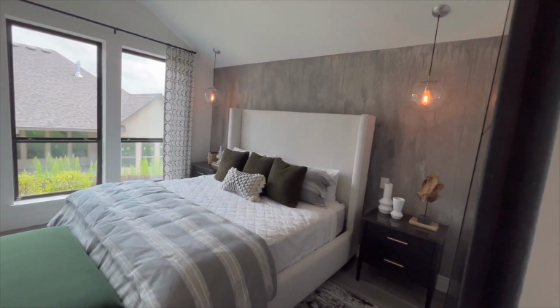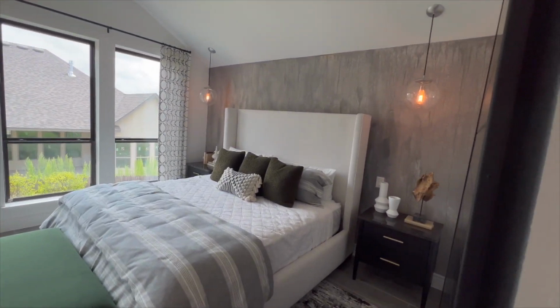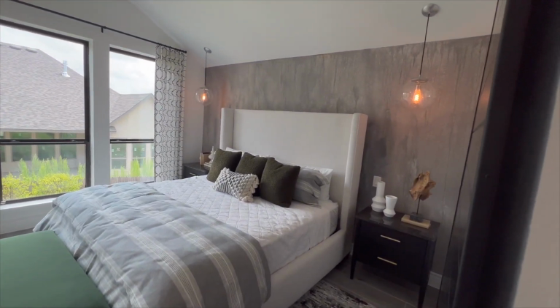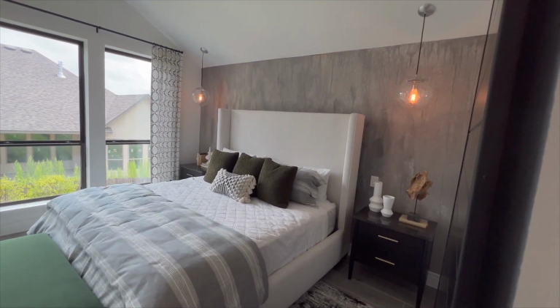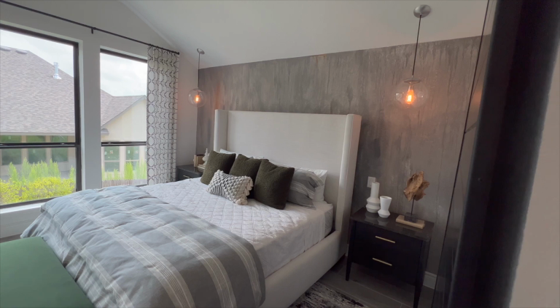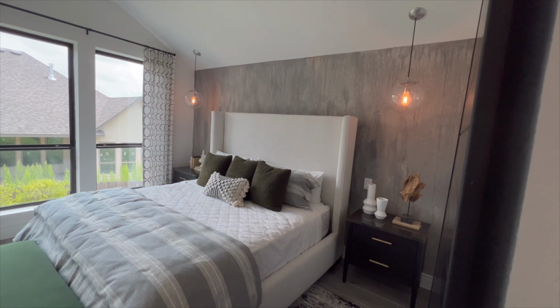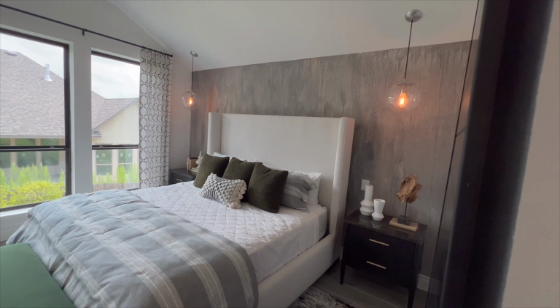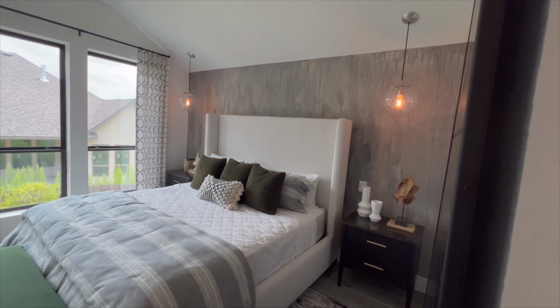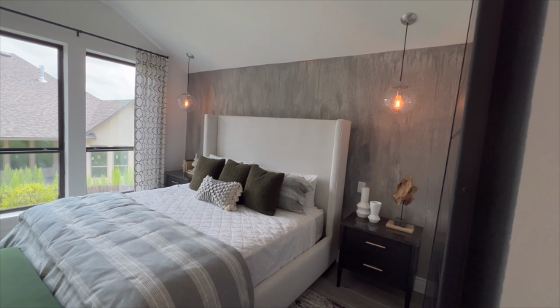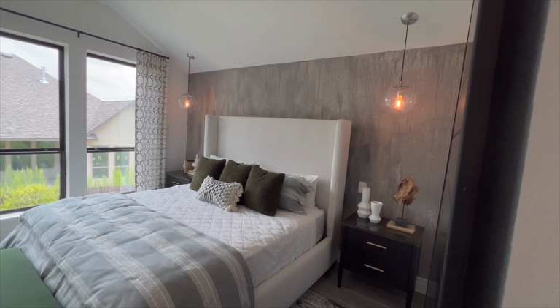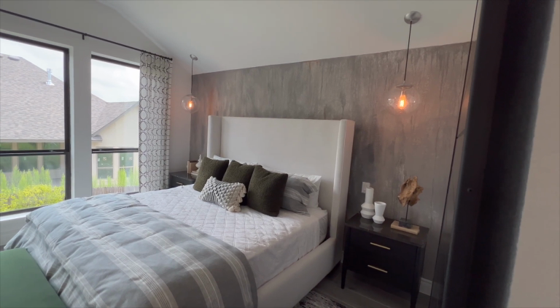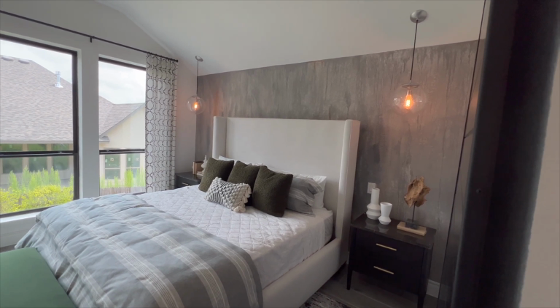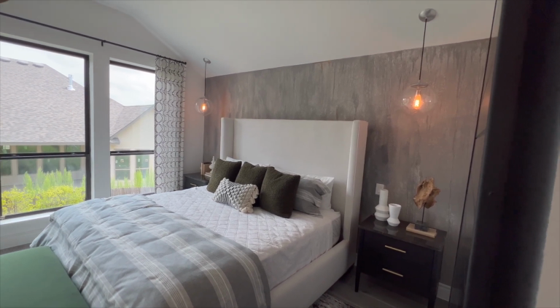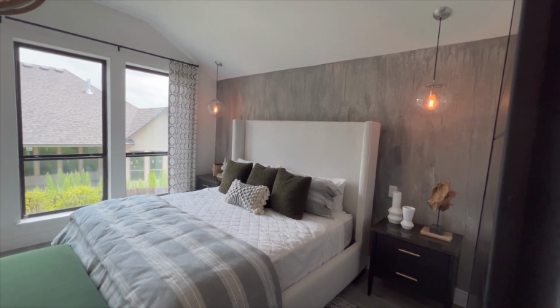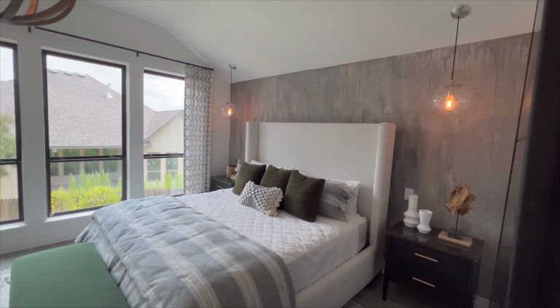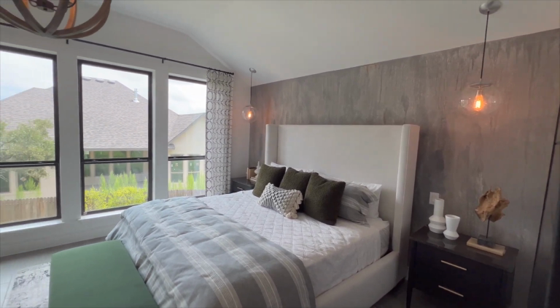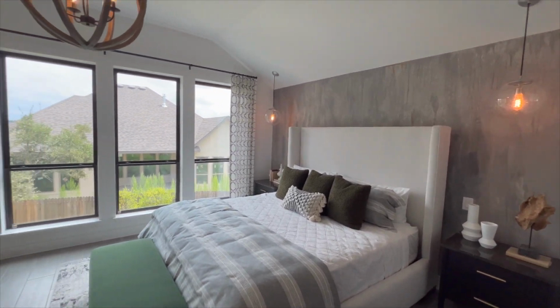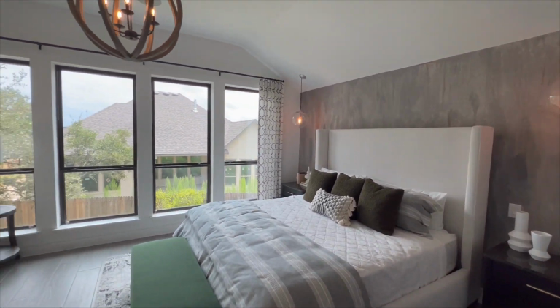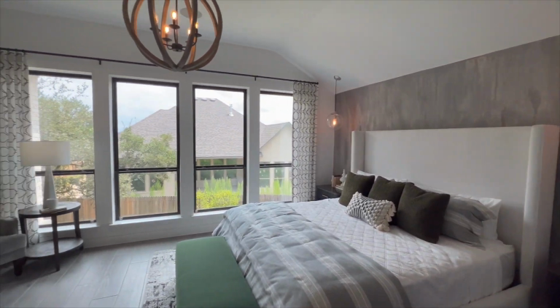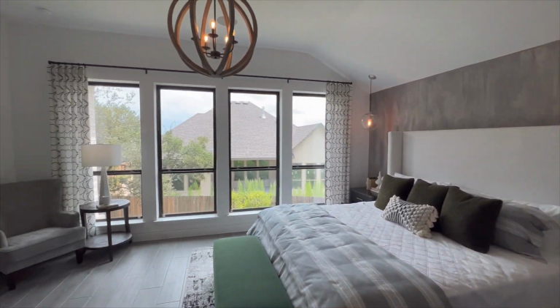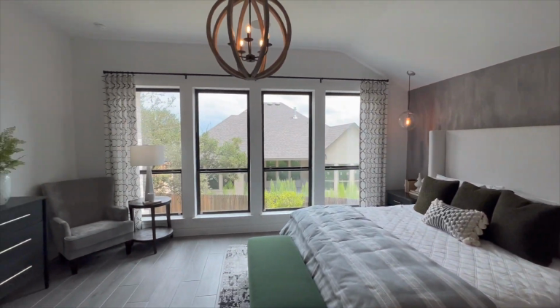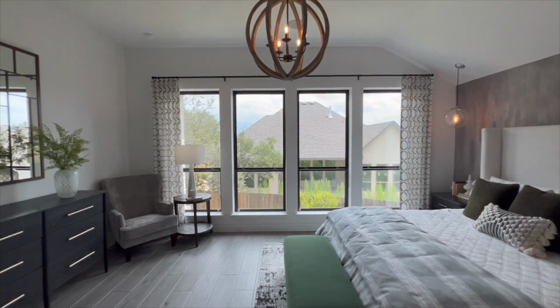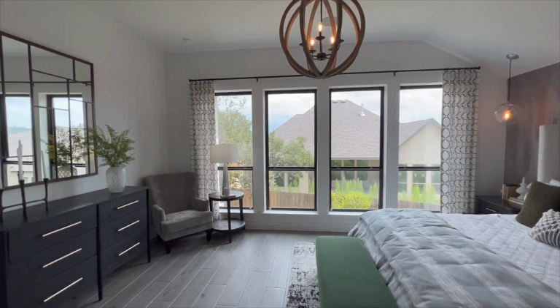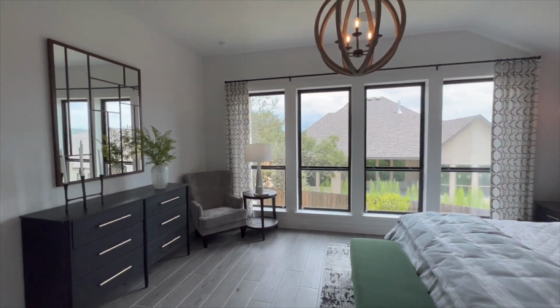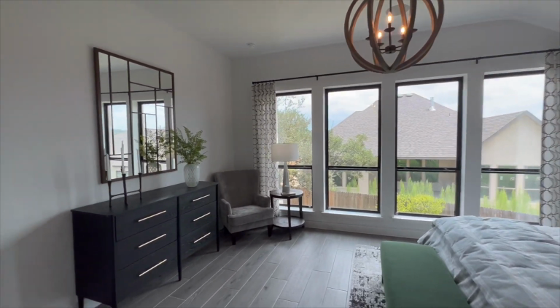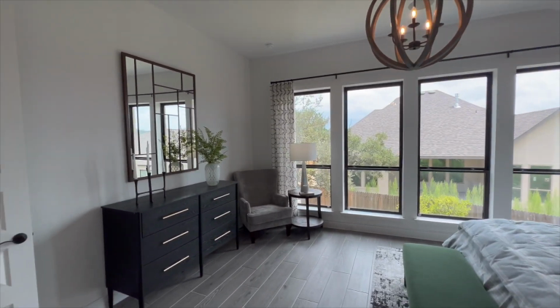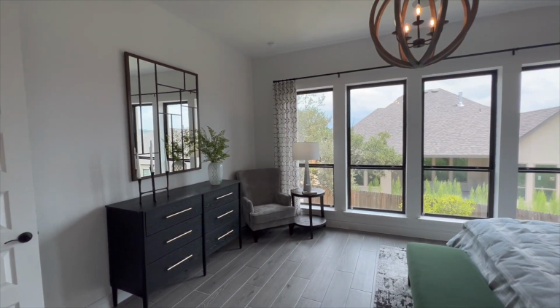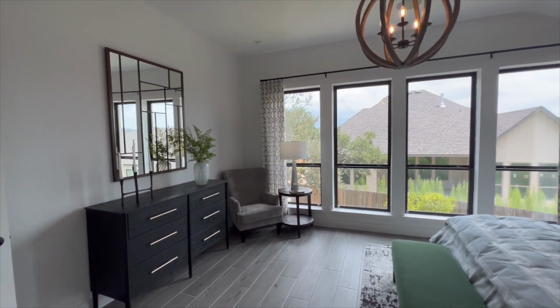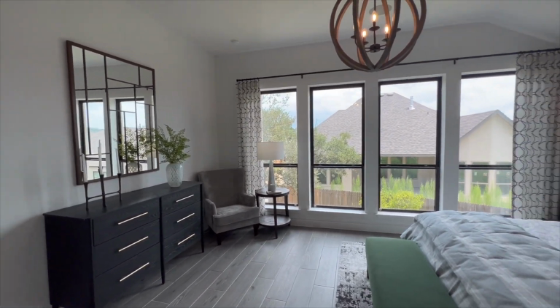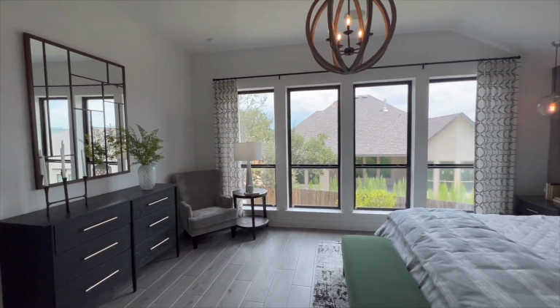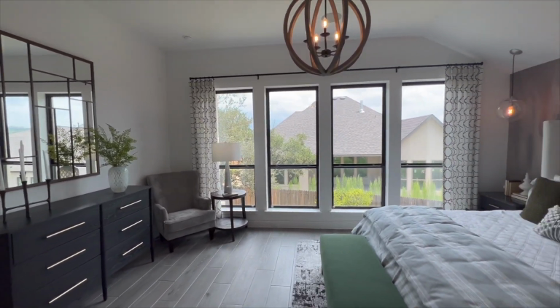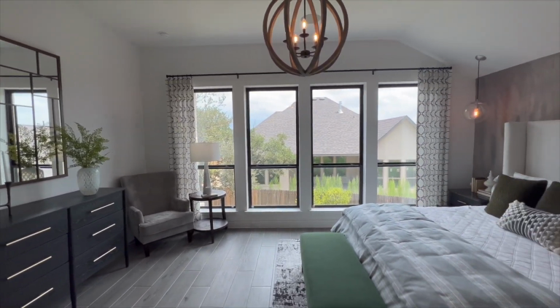And look at that beautiful accent wall right behind the bed. Adding one different color wall to a bedroom just changes the whole dynamic — it looks beautiful.